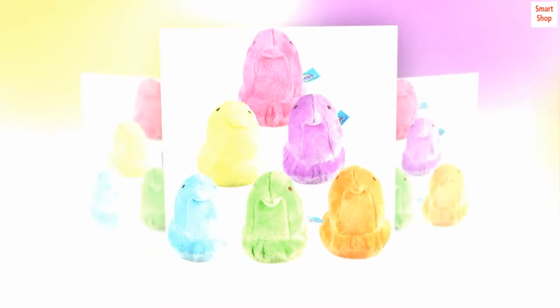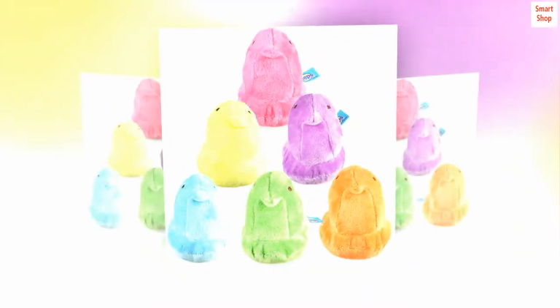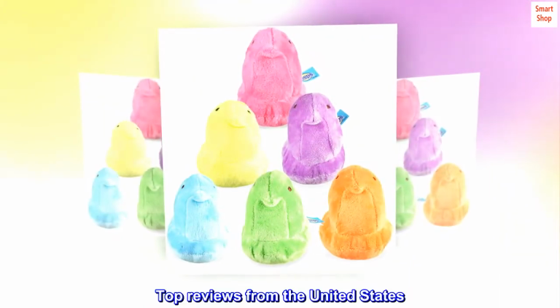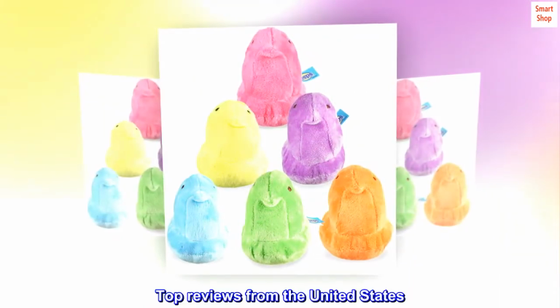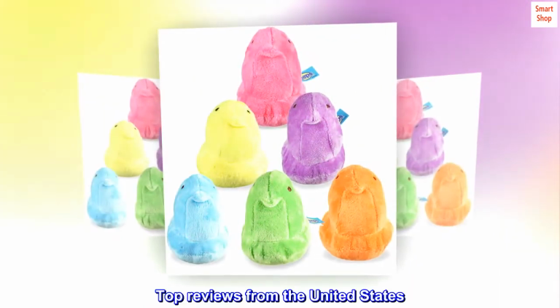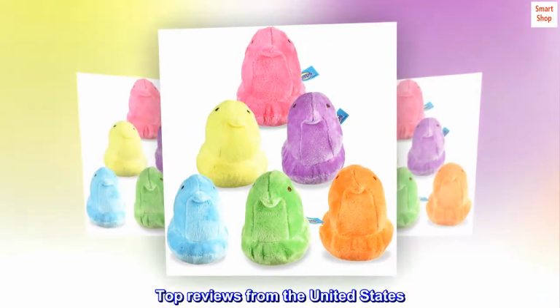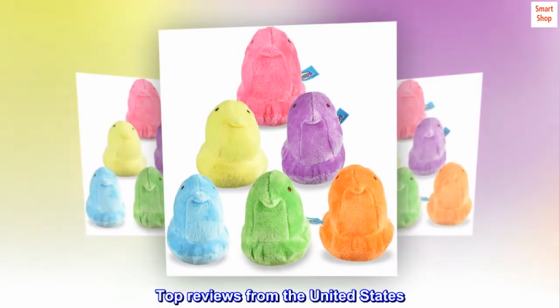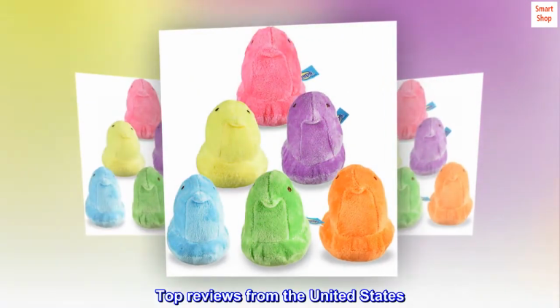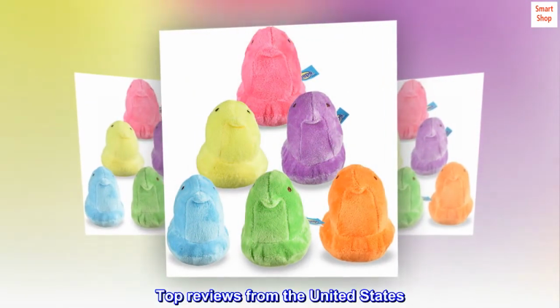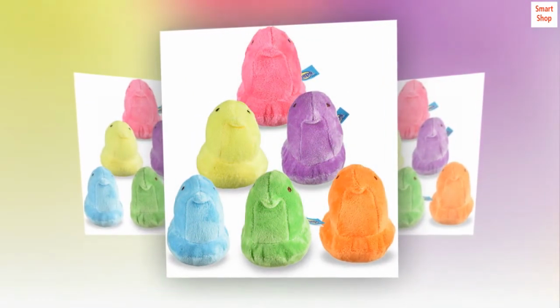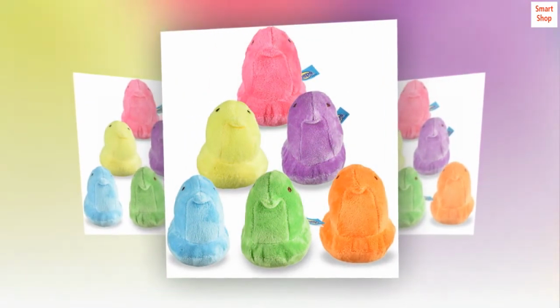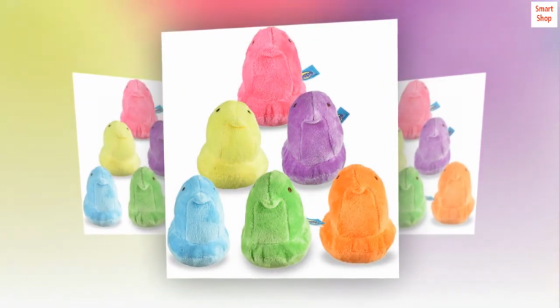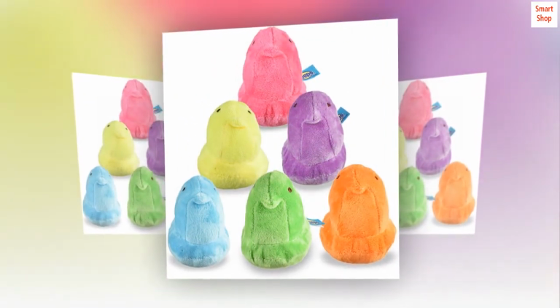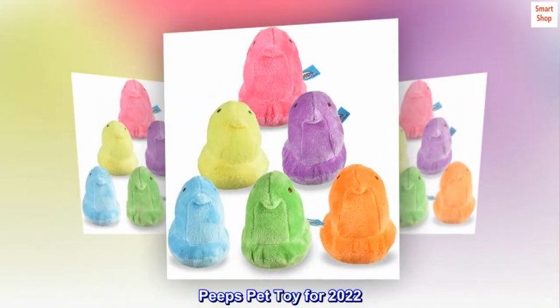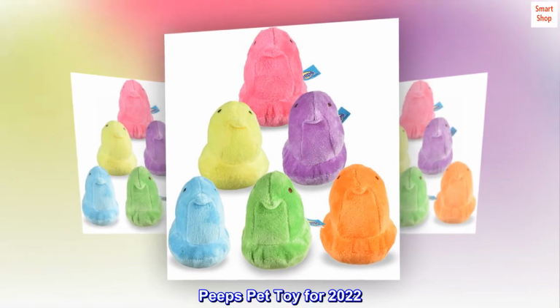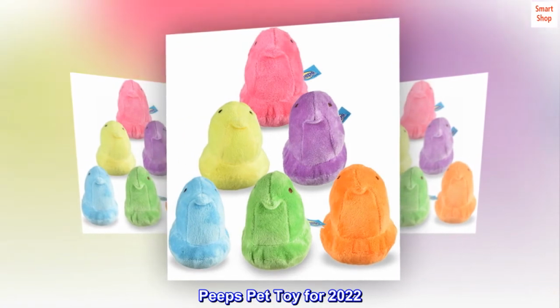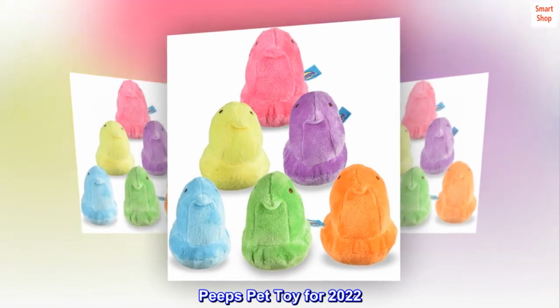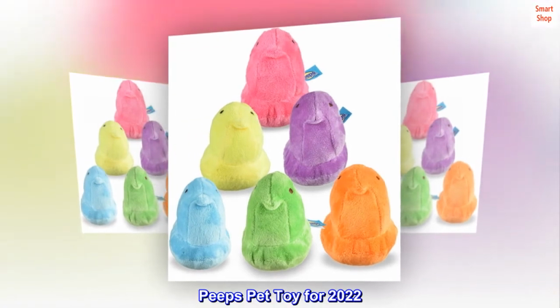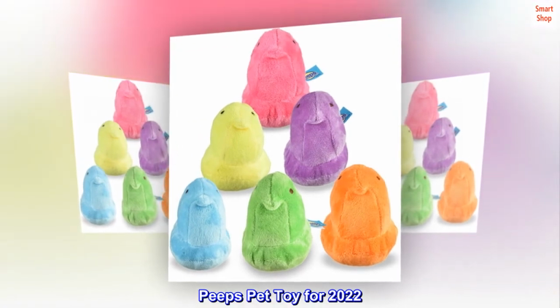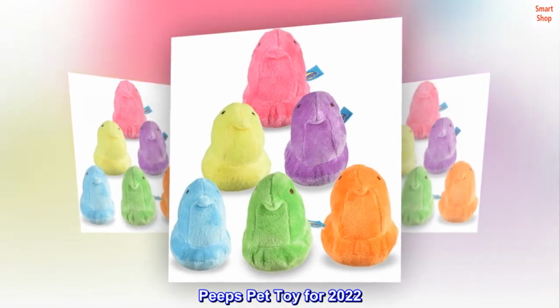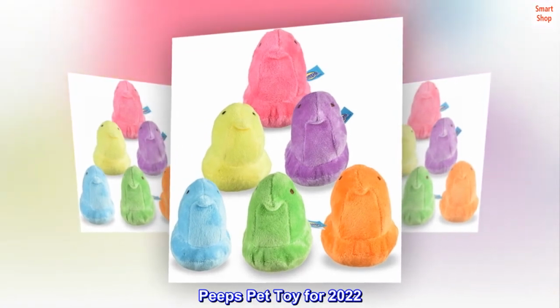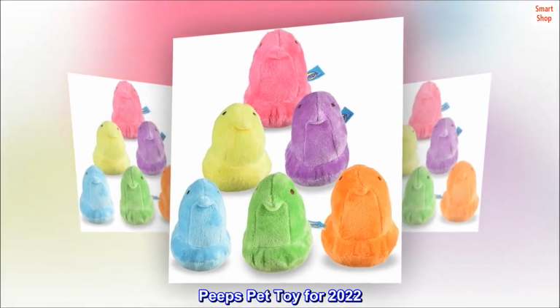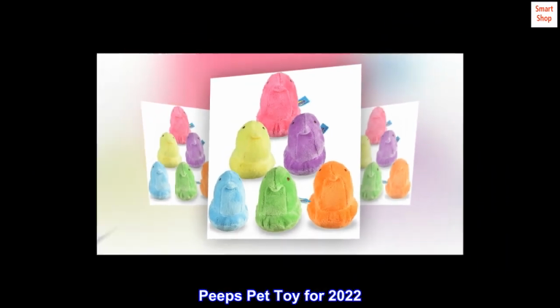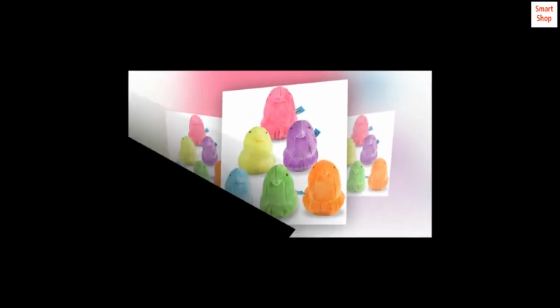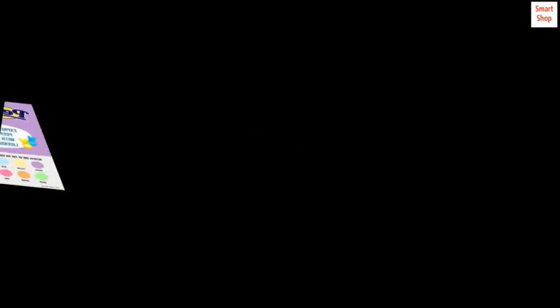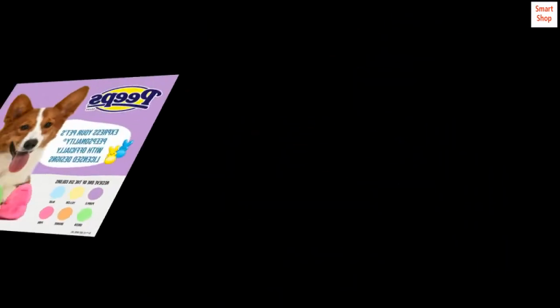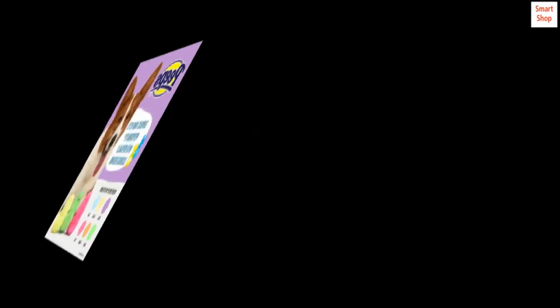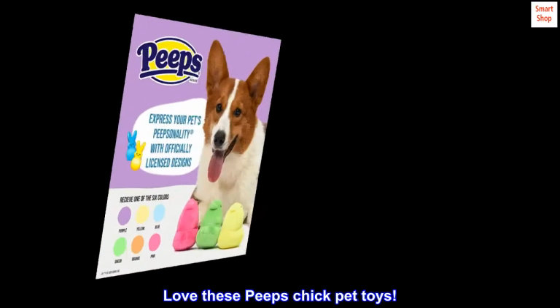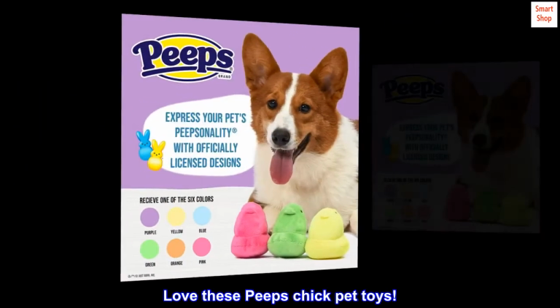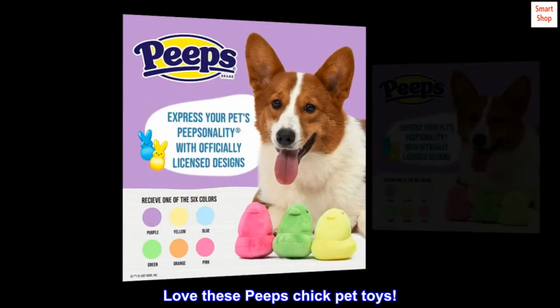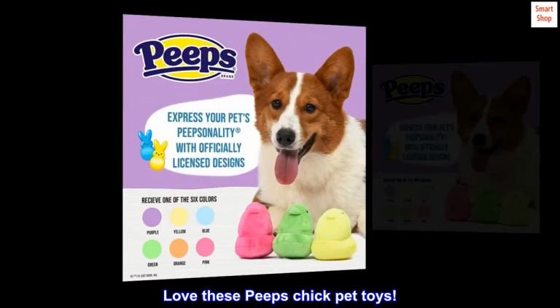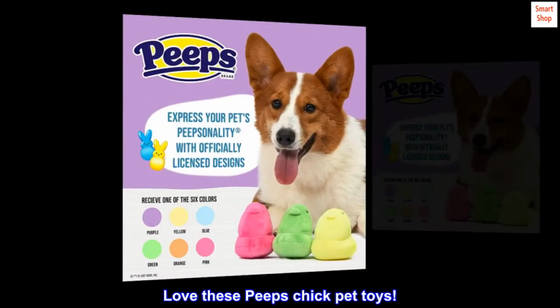Top reviews from the United States. Peeps pet toy for 2022. Love these Peeps Chick pet toys.